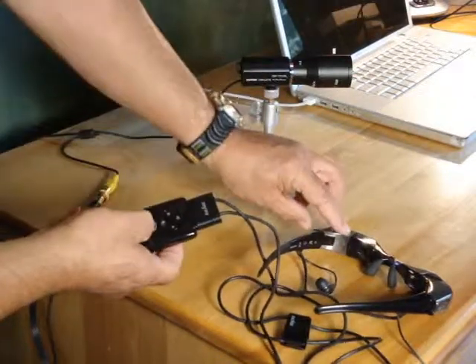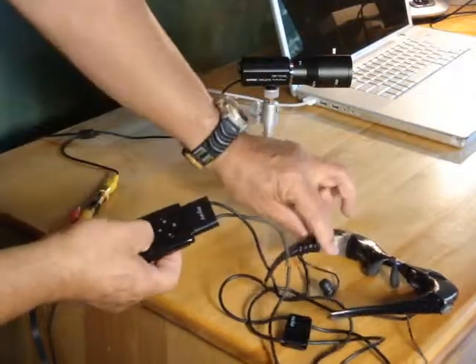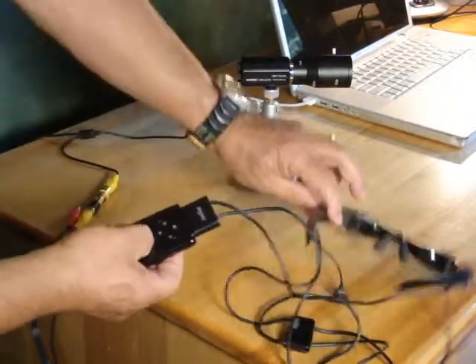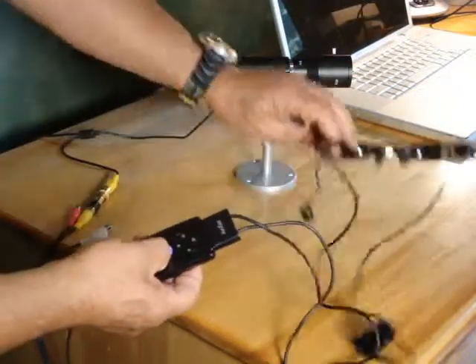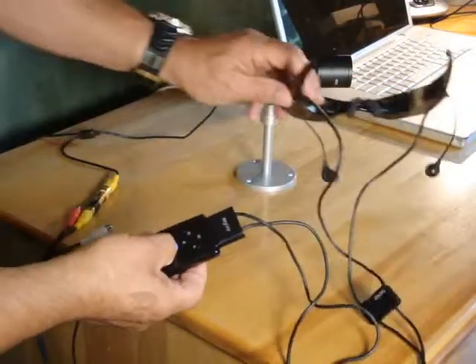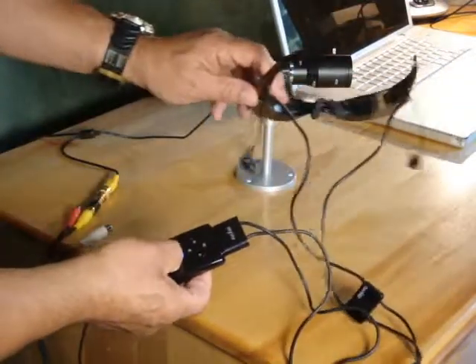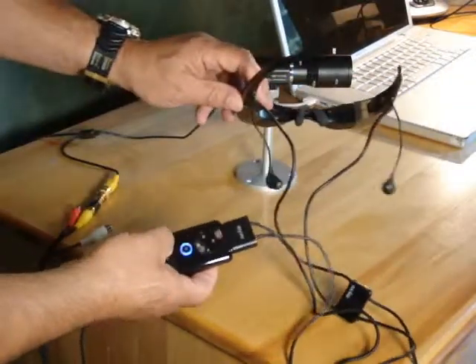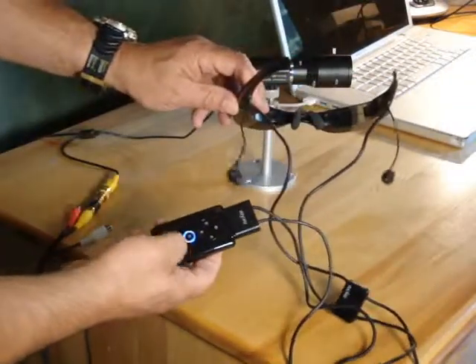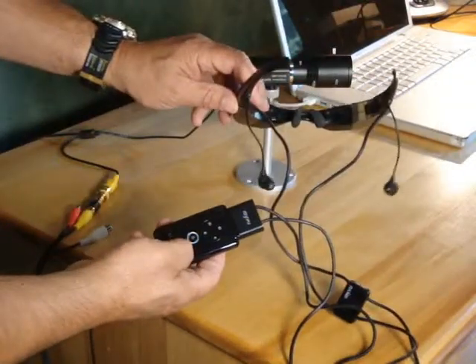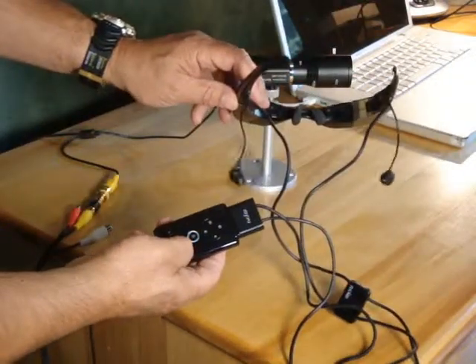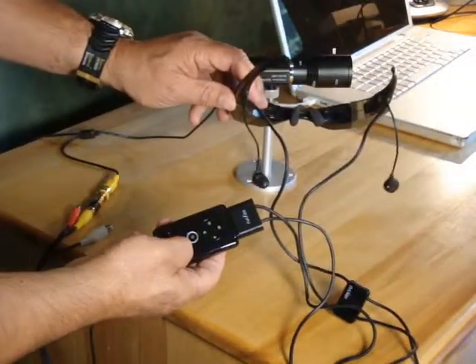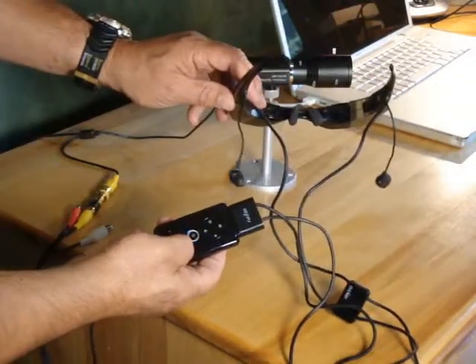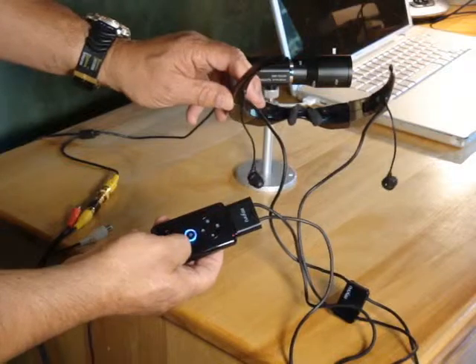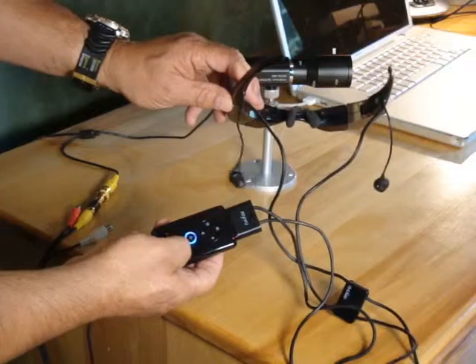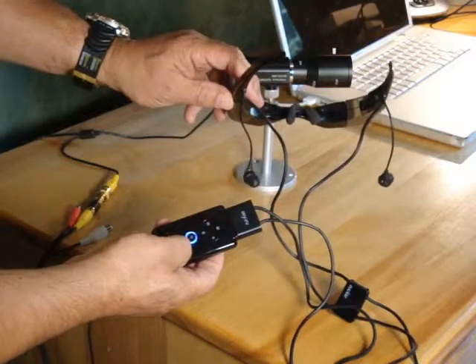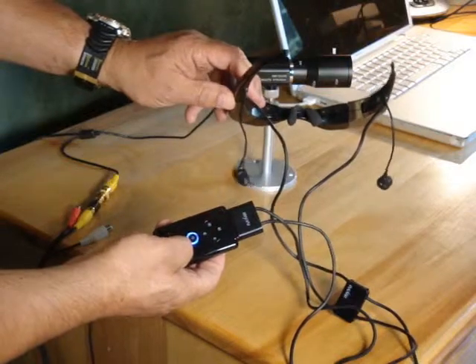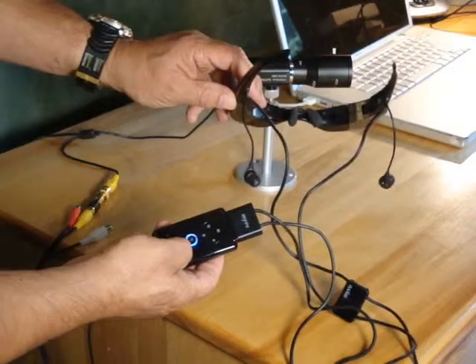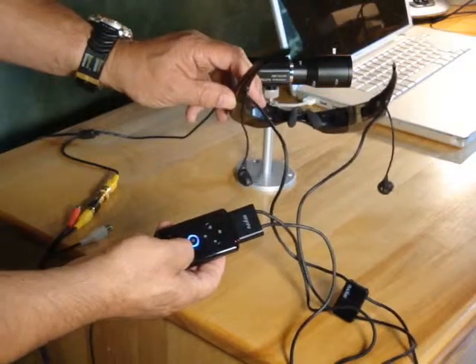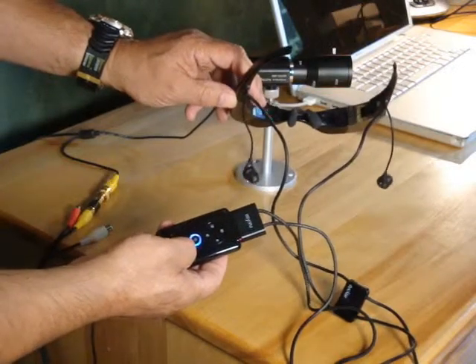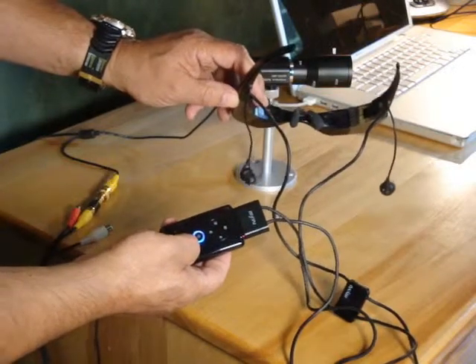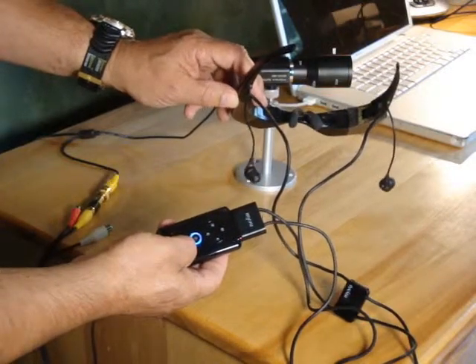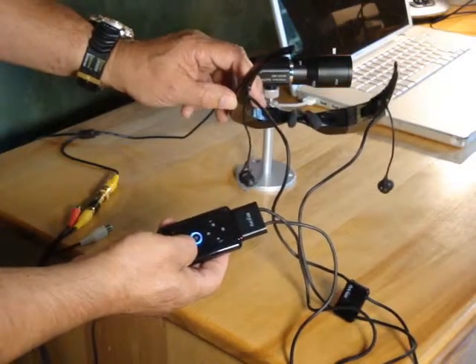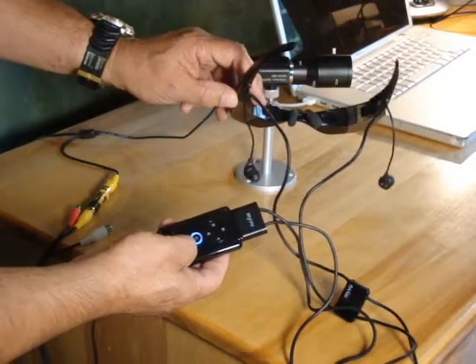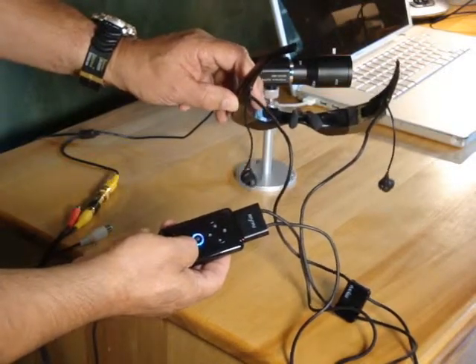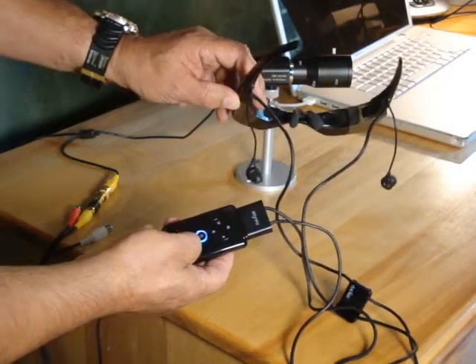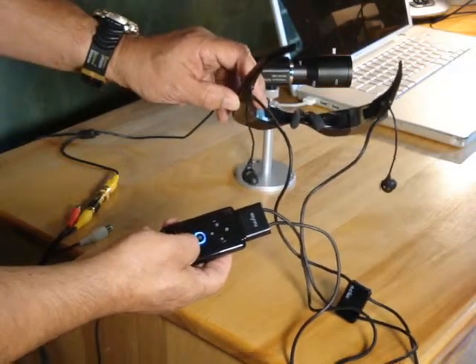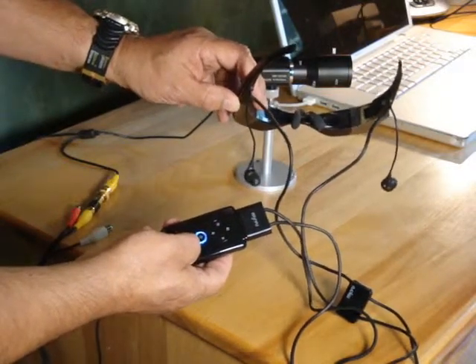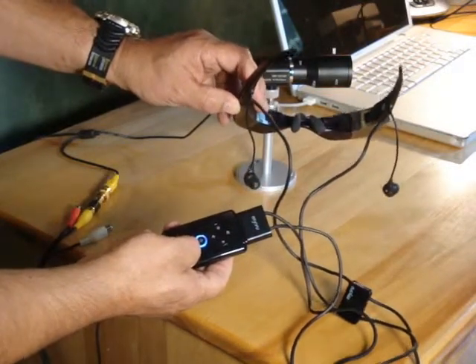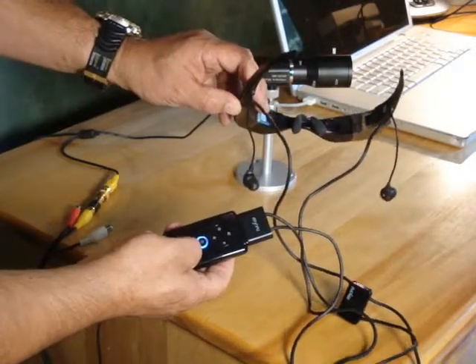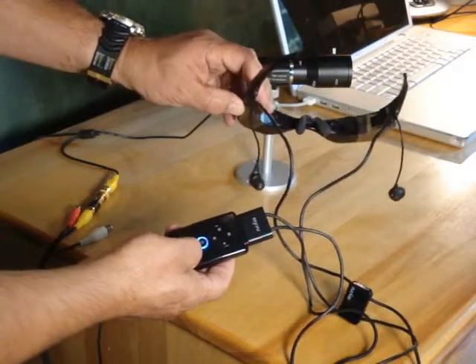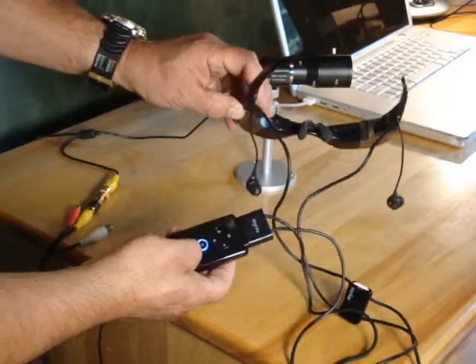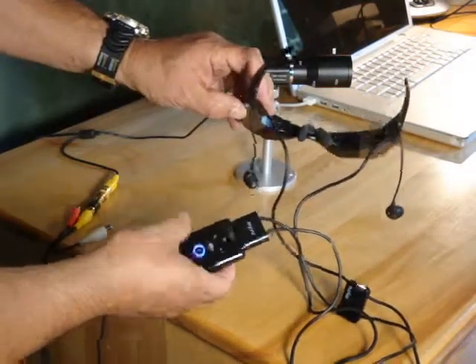Push the power on button to turn it on. It will go solid blue, indicating that there is video. Blinking blue means there's no video.